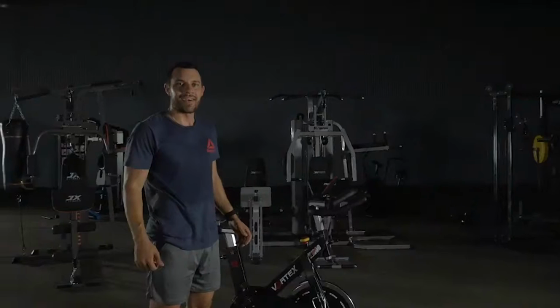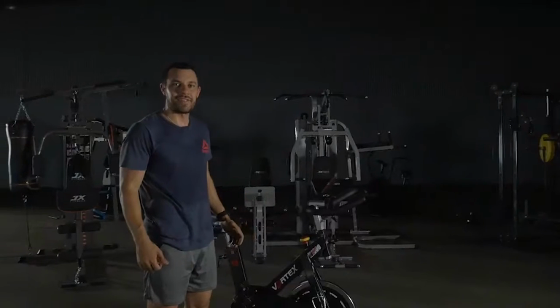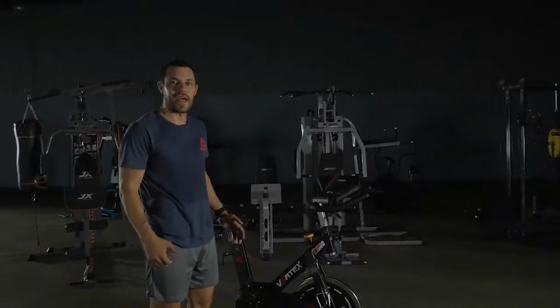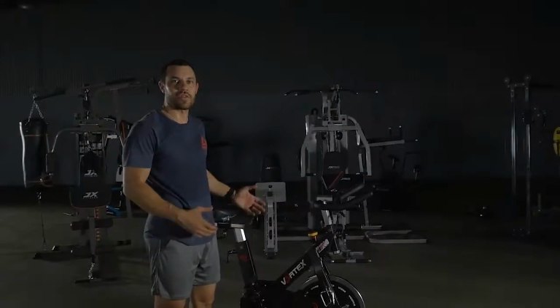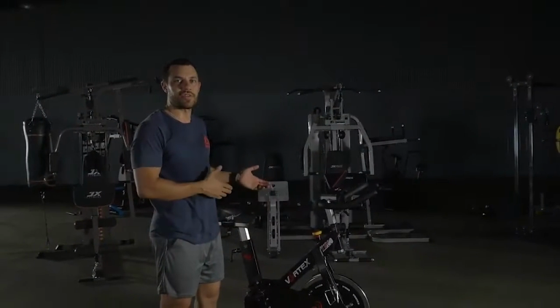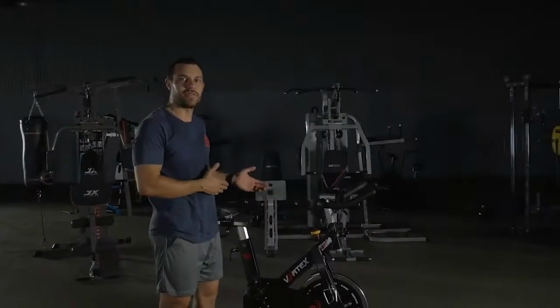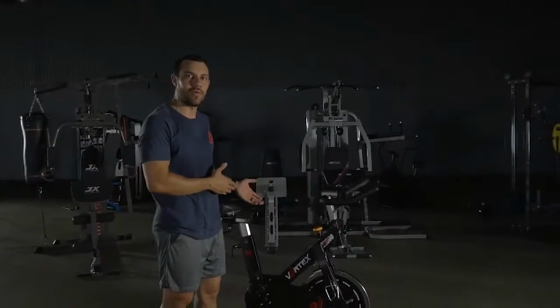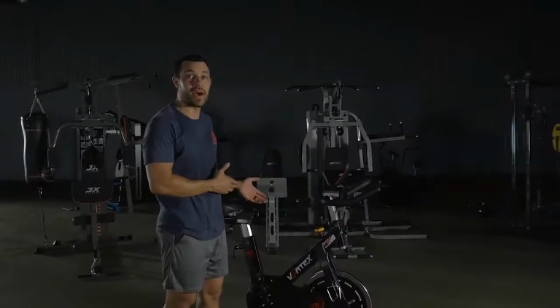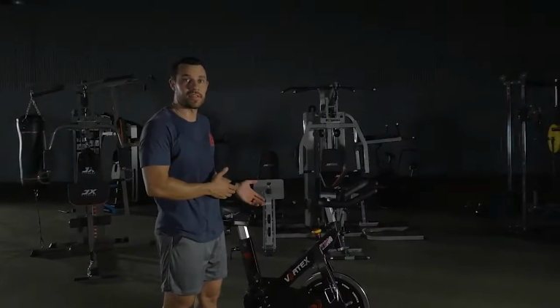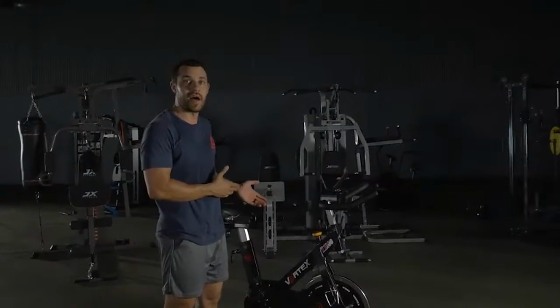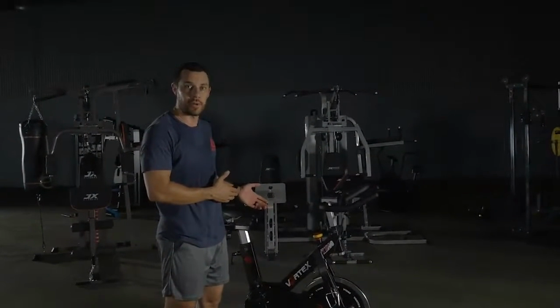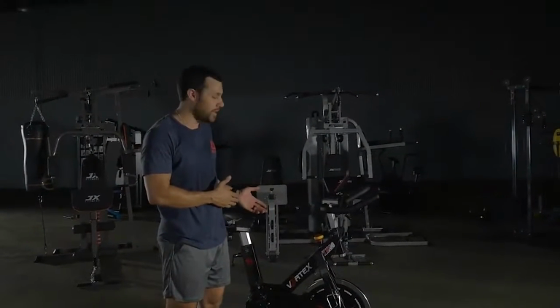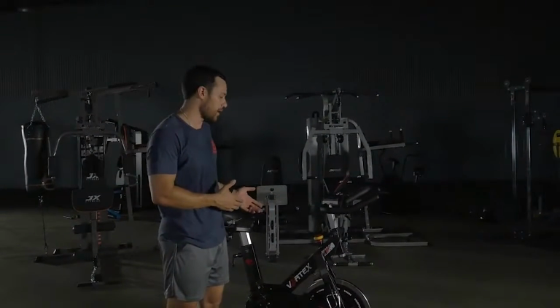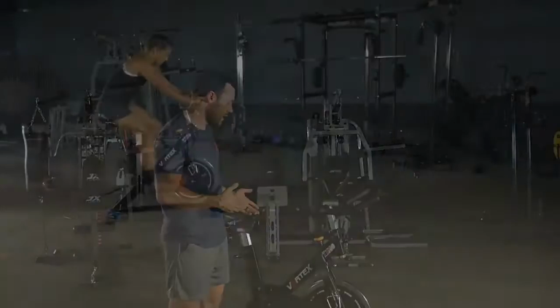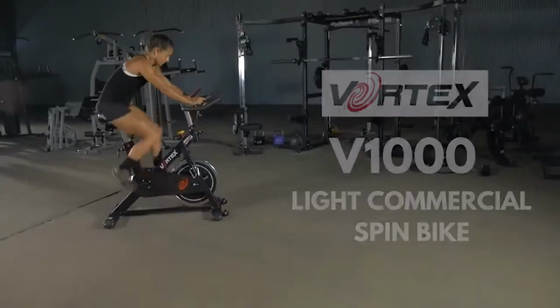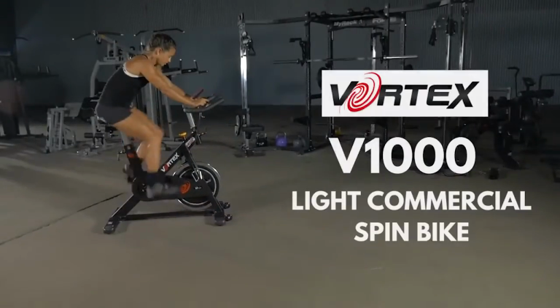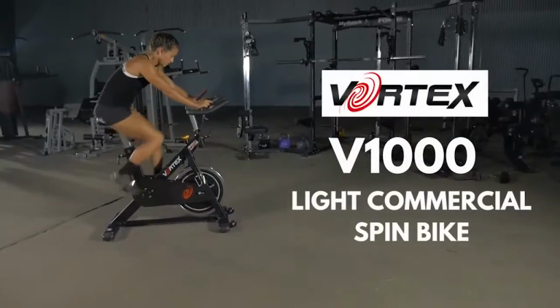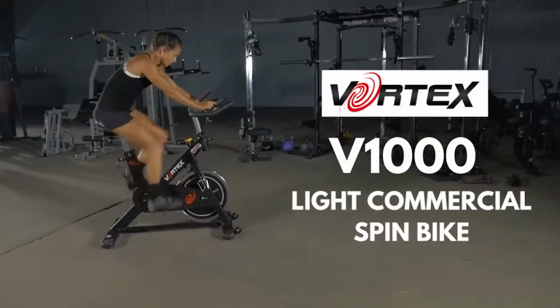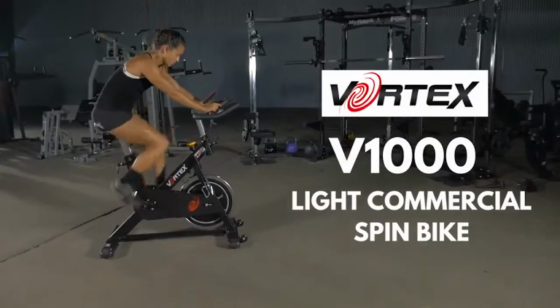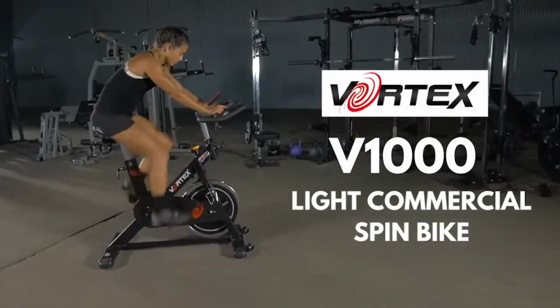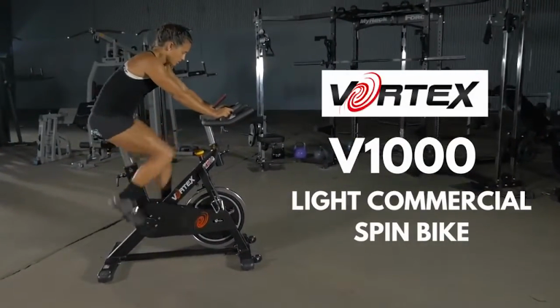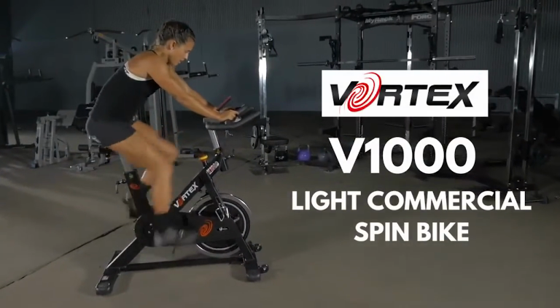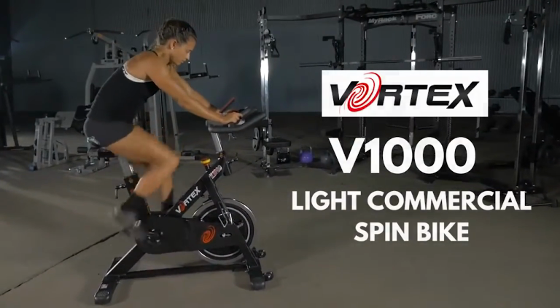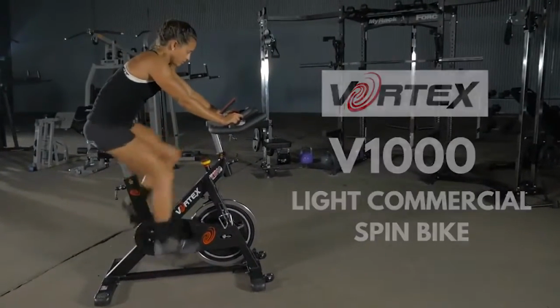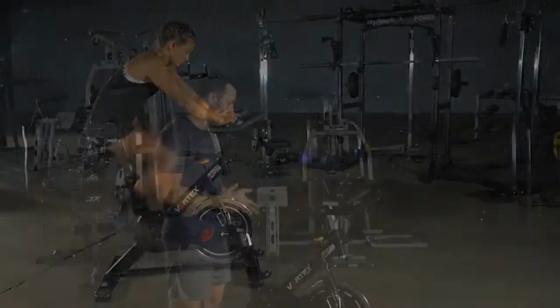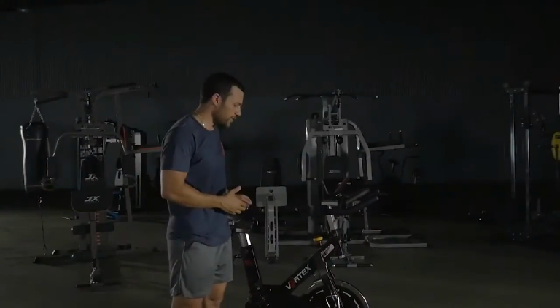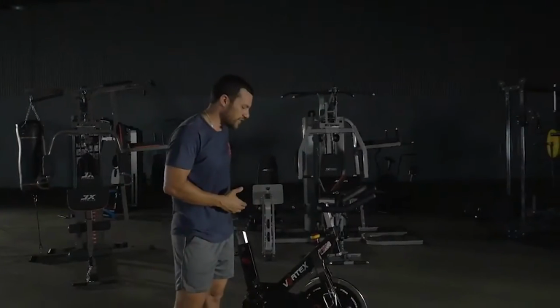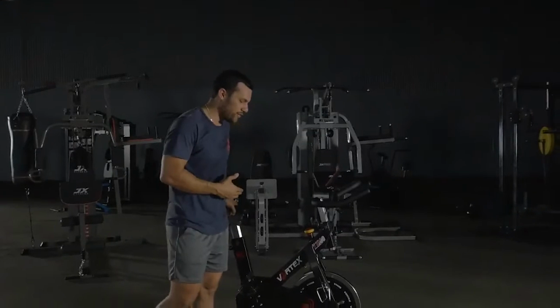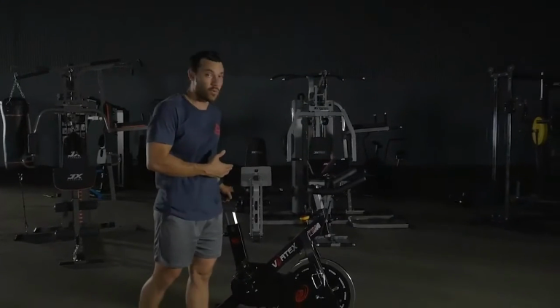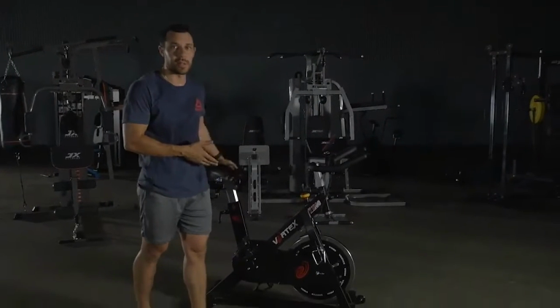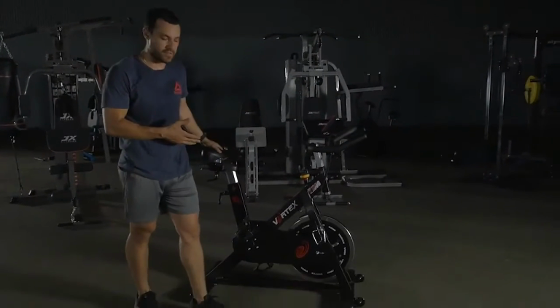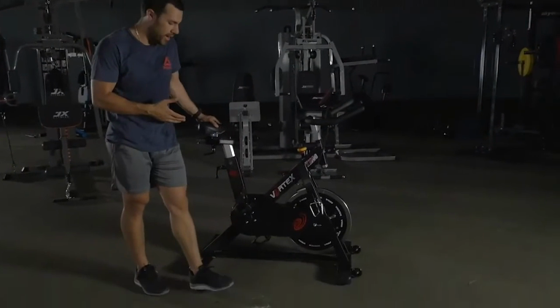Hey guys, so today we've got the Vortex V1000 Ly commercial spin bike. This is a very well engineered spin bike.